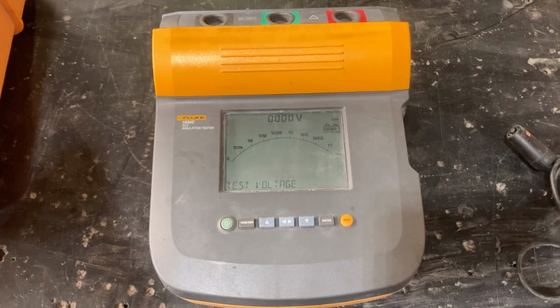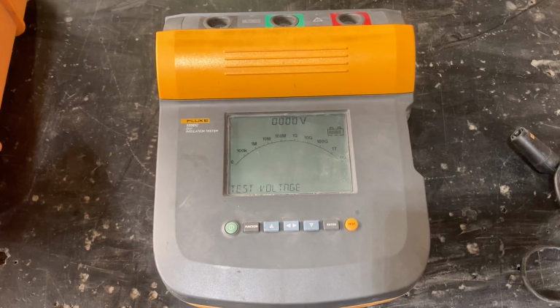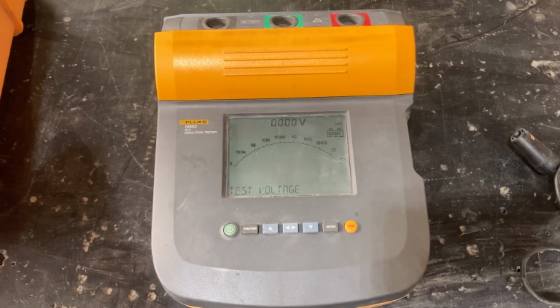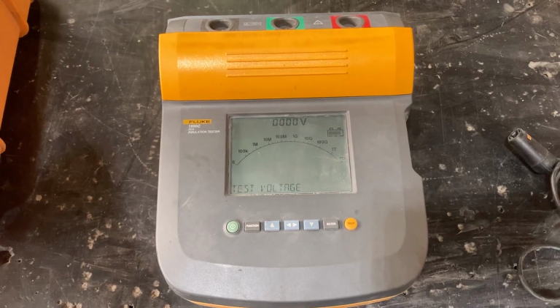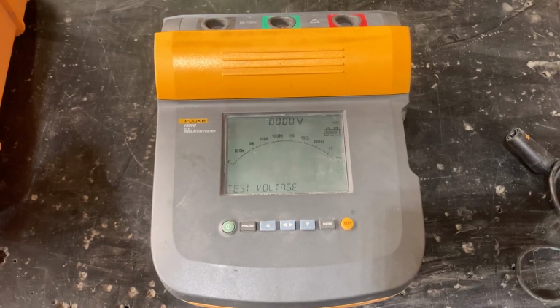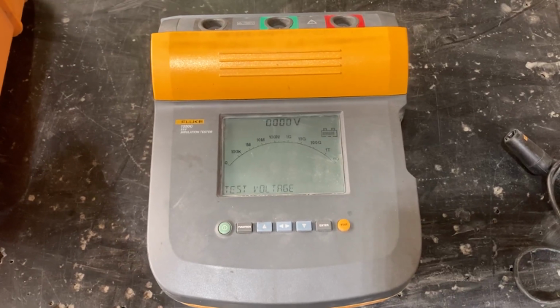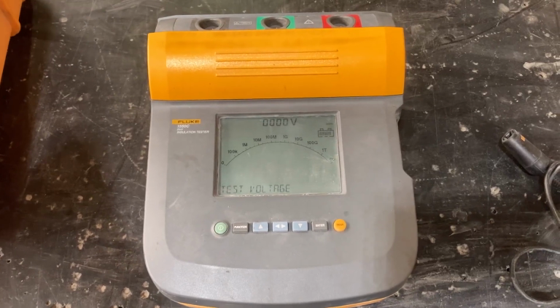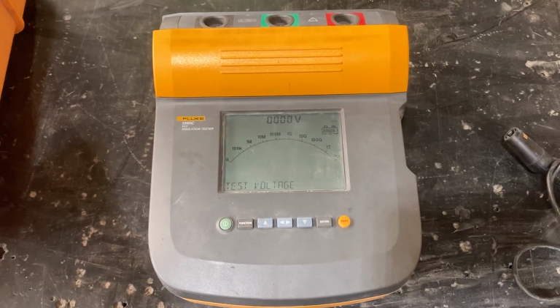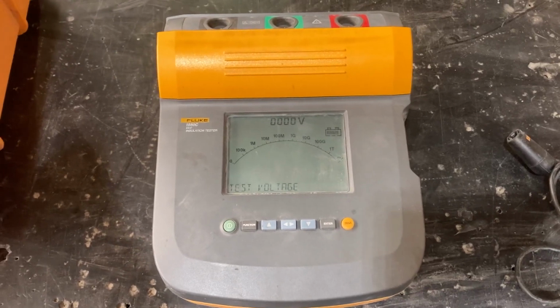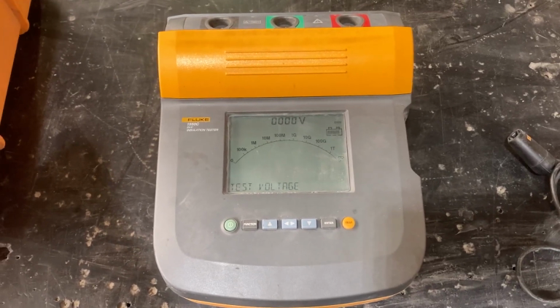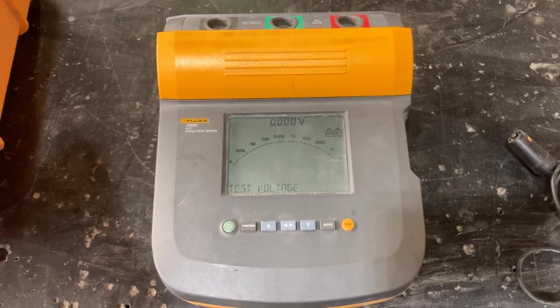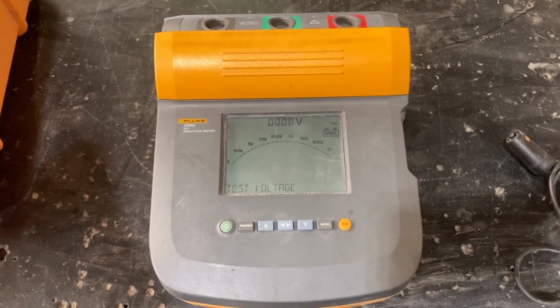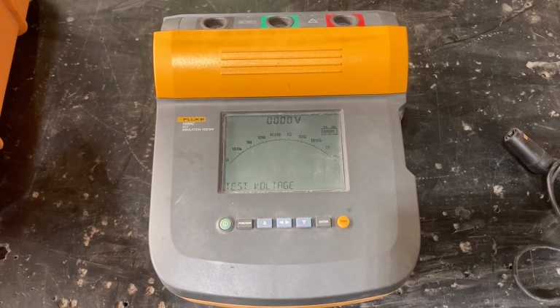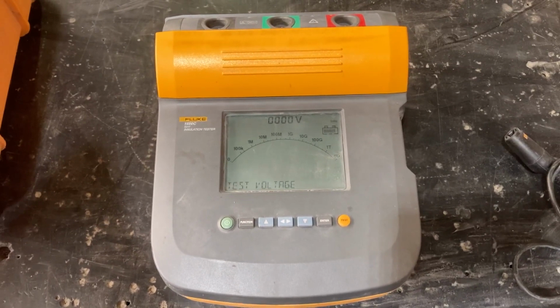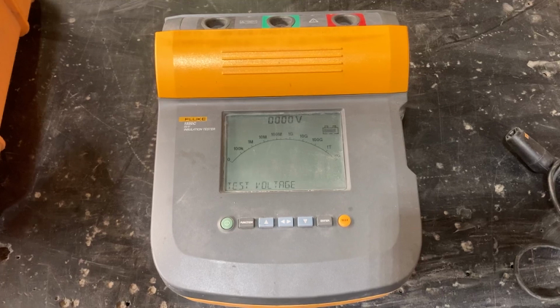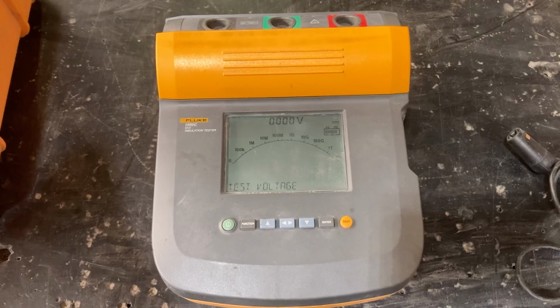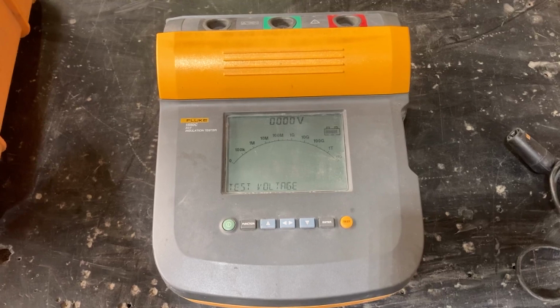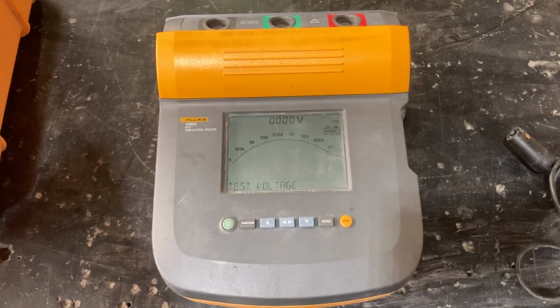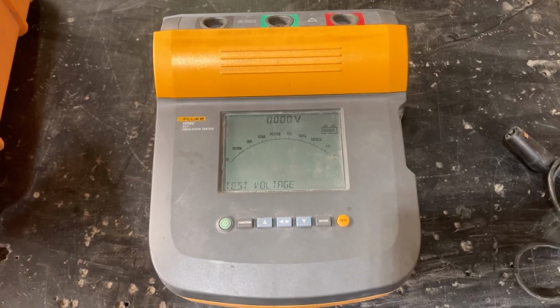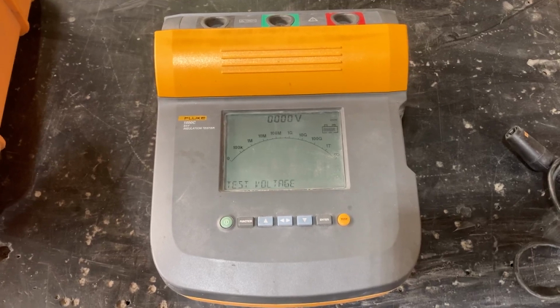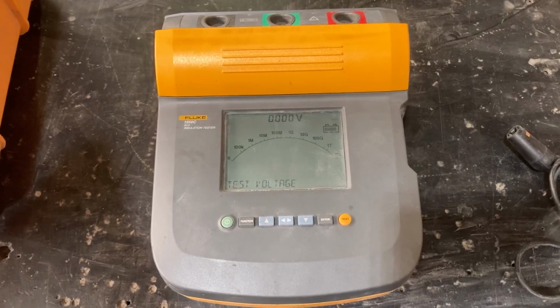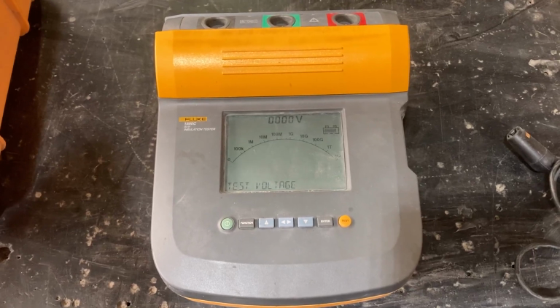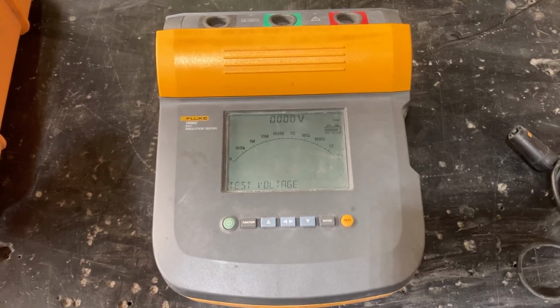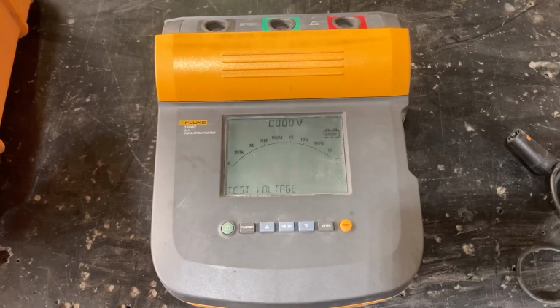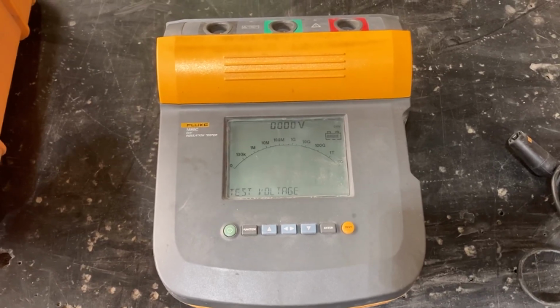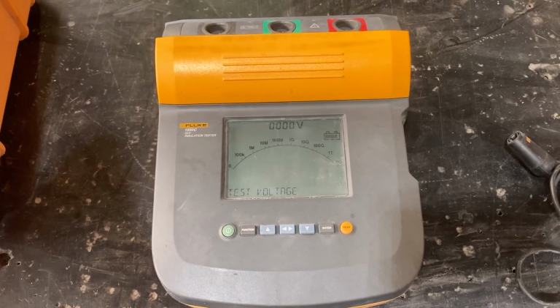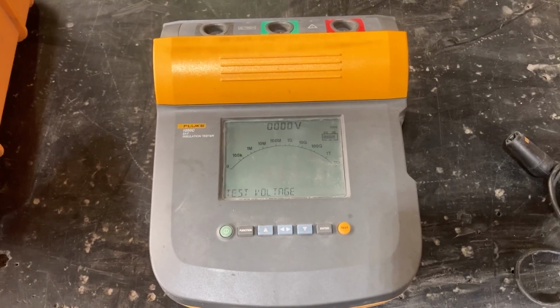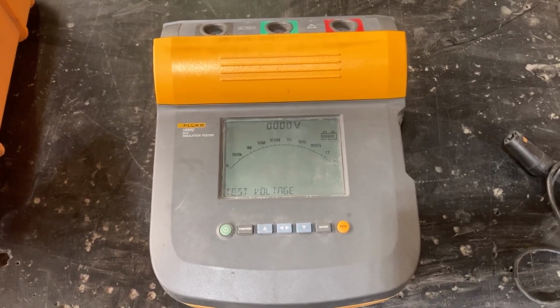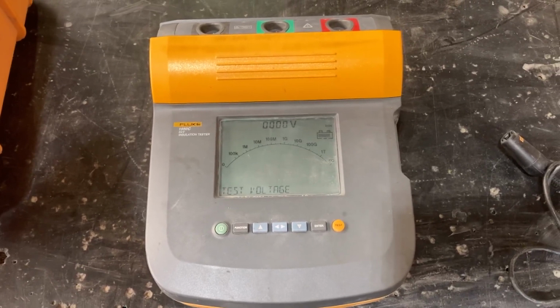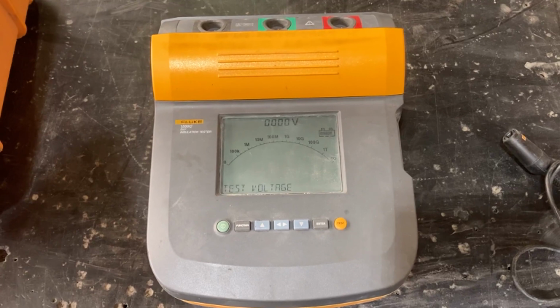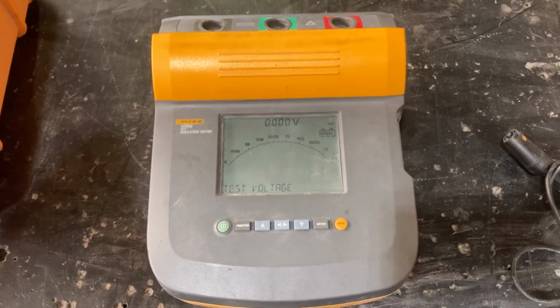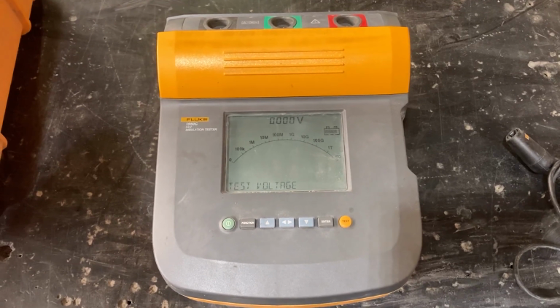It's got a rechargeable battery and at full capacity charge on the battery, it'll do over 750 tests between charges.